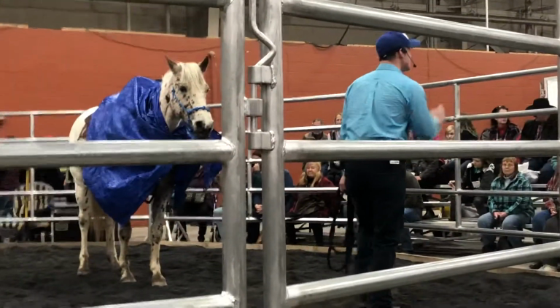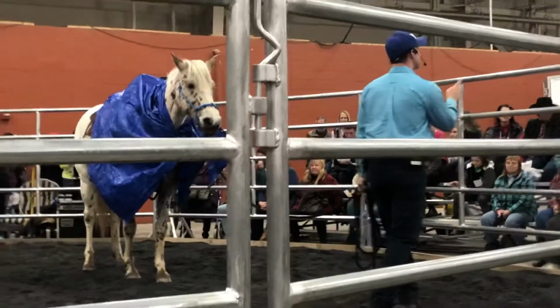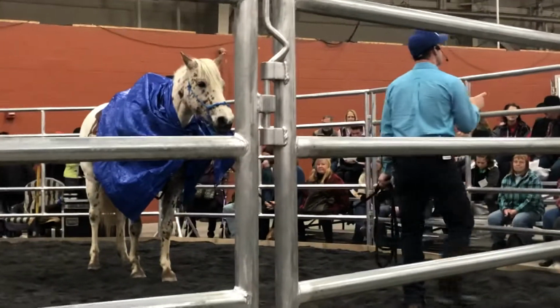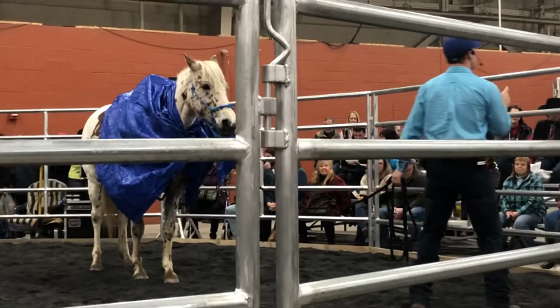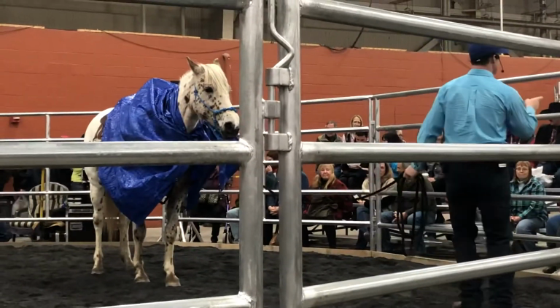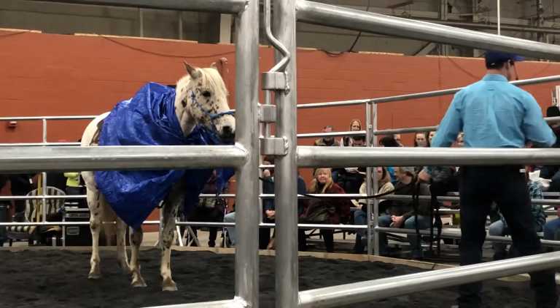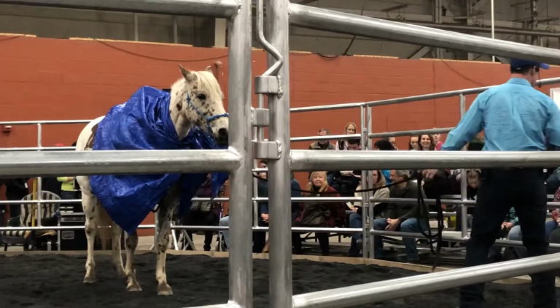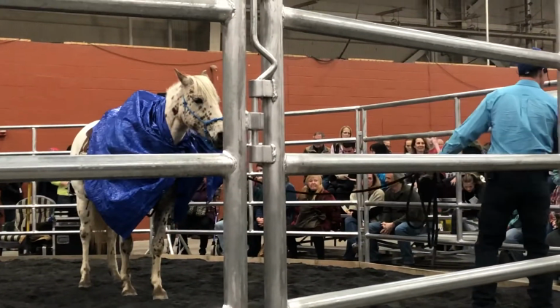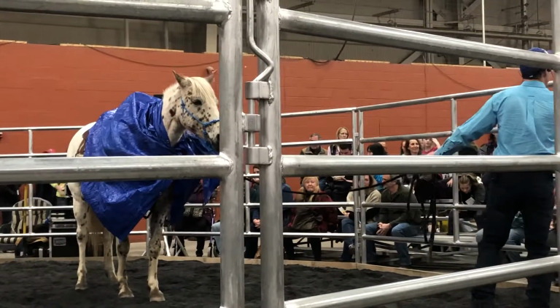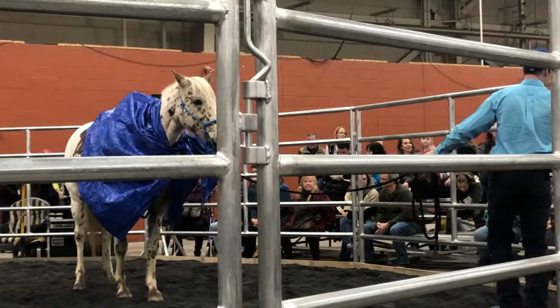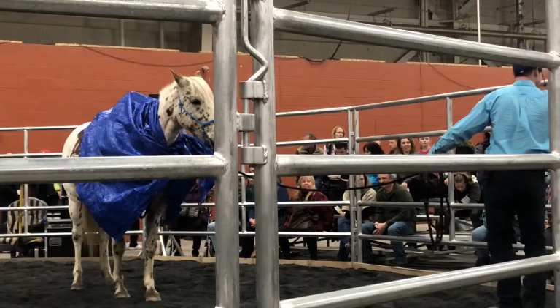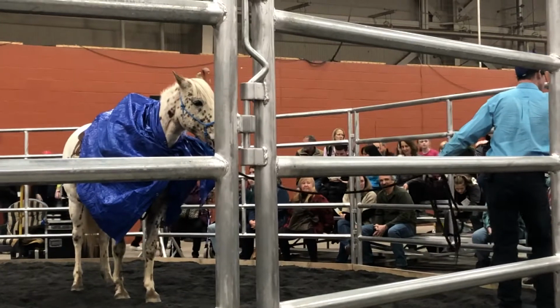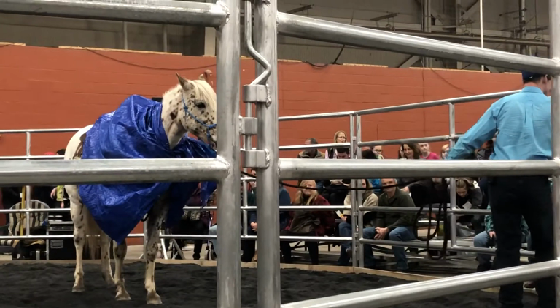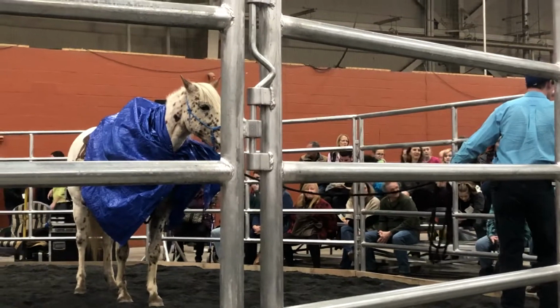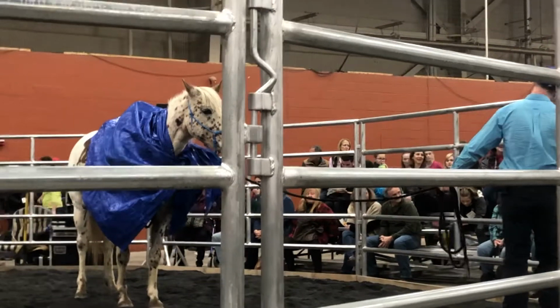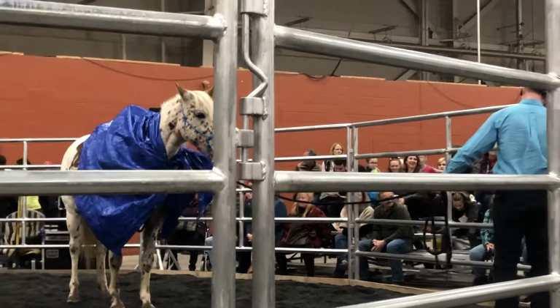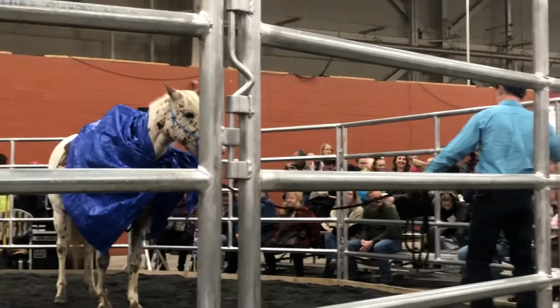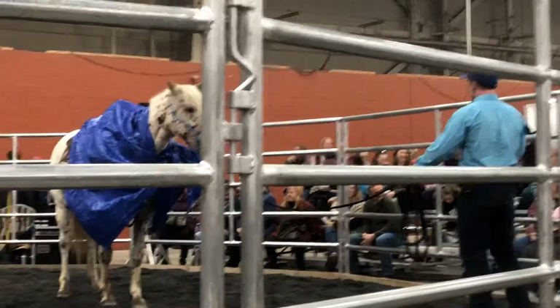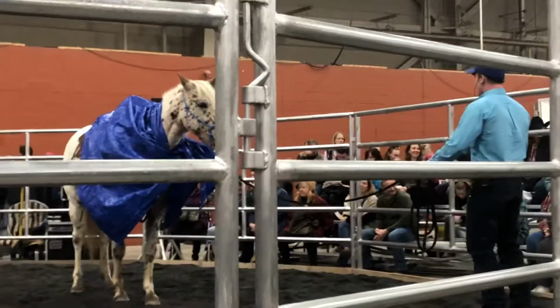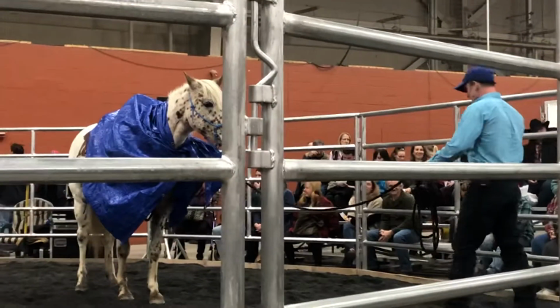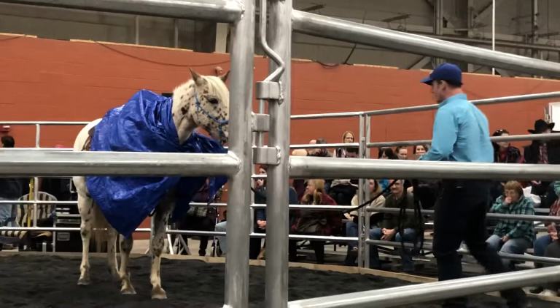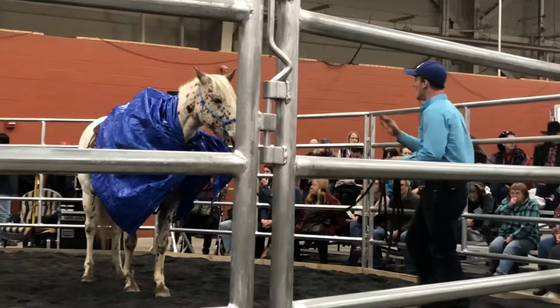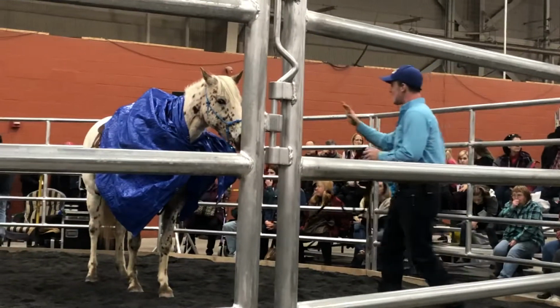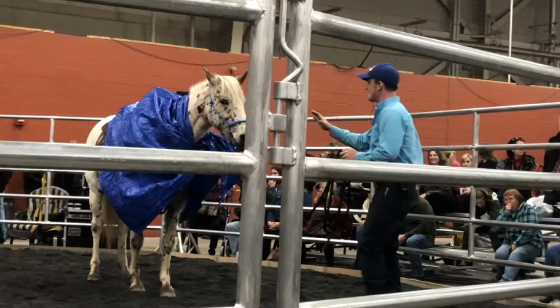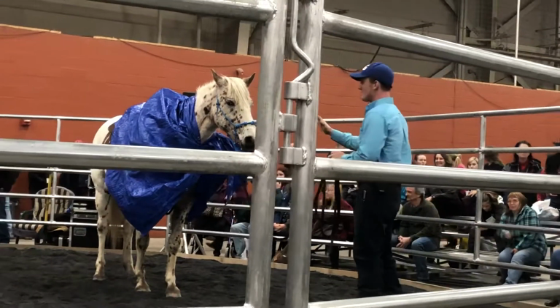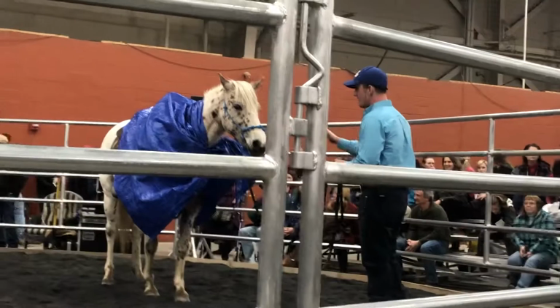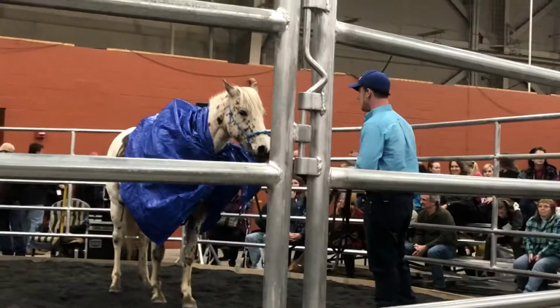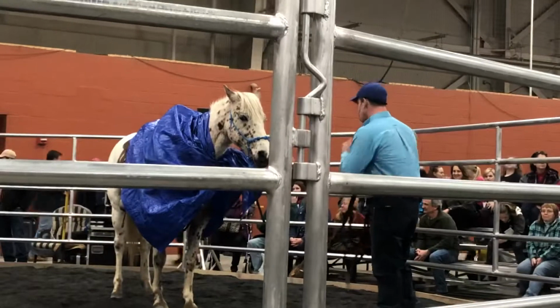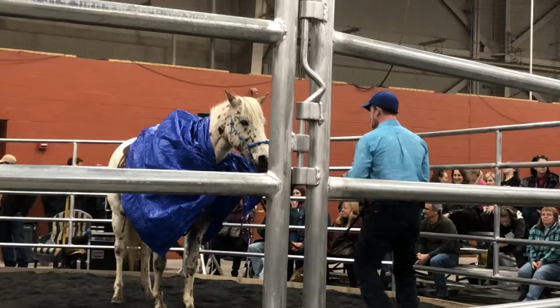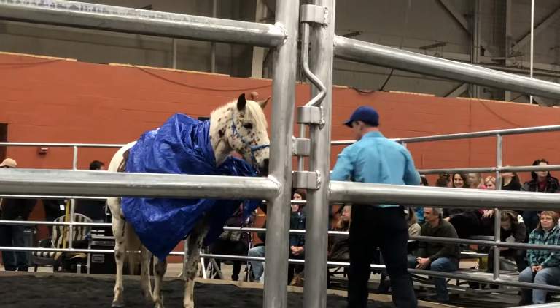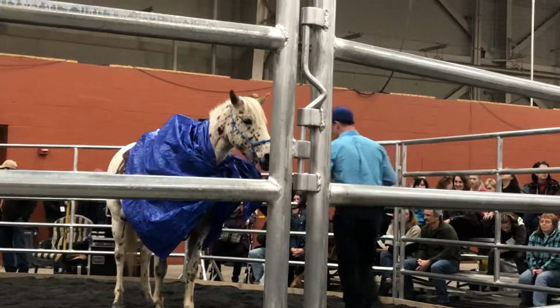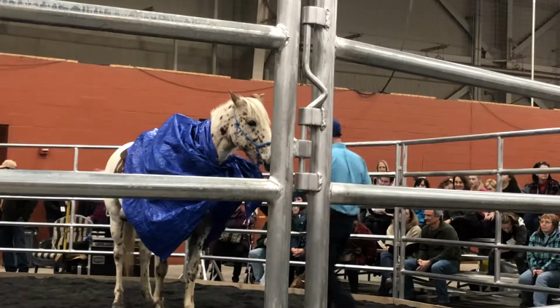When's the last time you got hurt at a standstill — that you haven't been drinking too much? We all get hurt in motion. So once I can teach the horse to freeze, the next thing I want to do is move their feet.